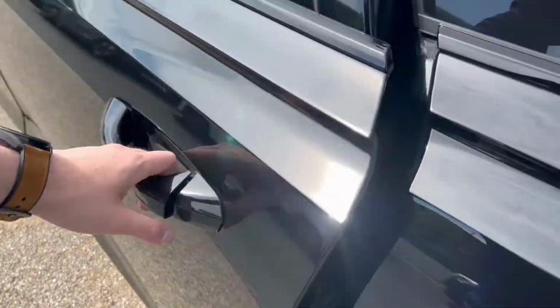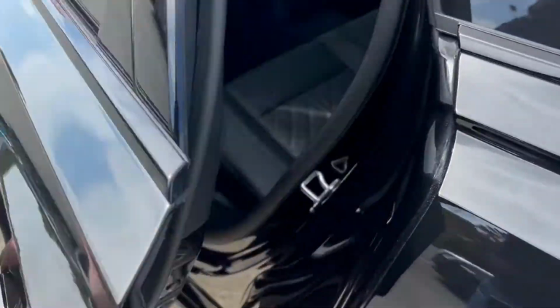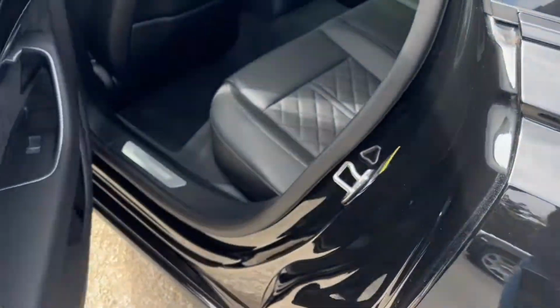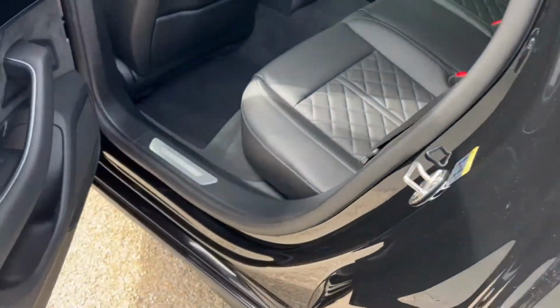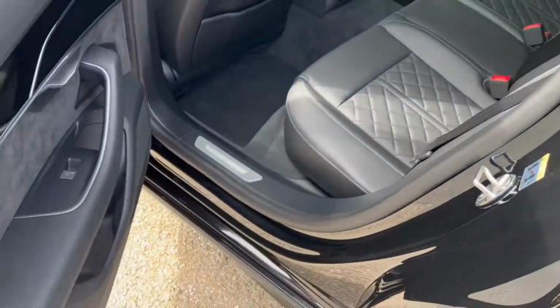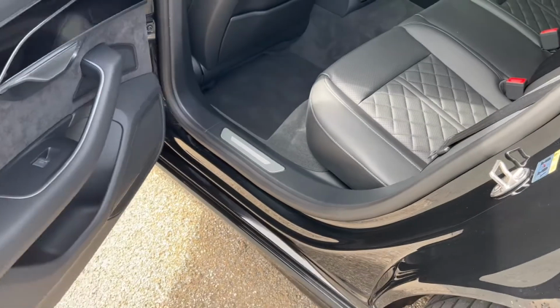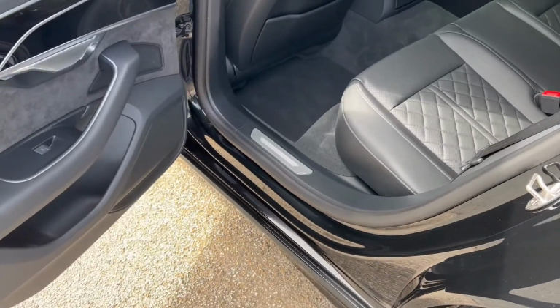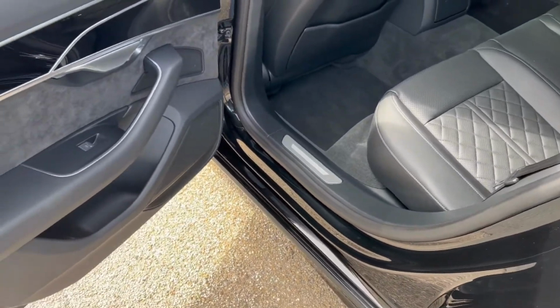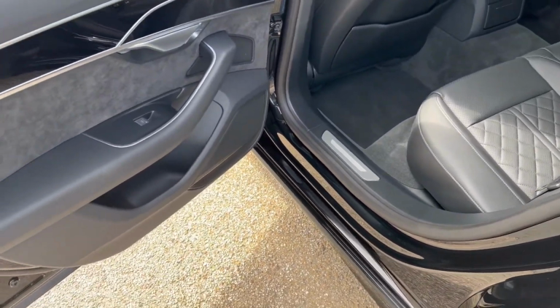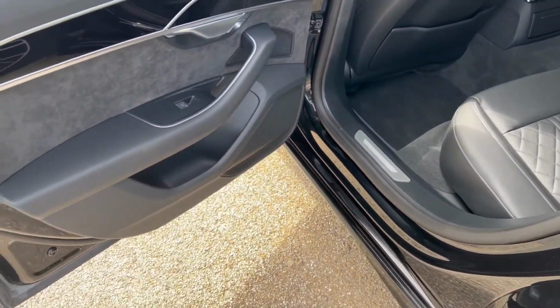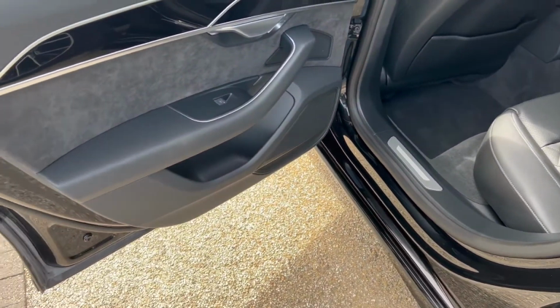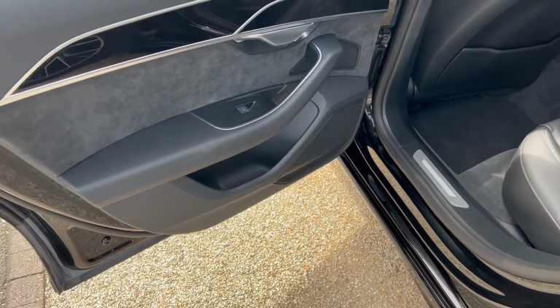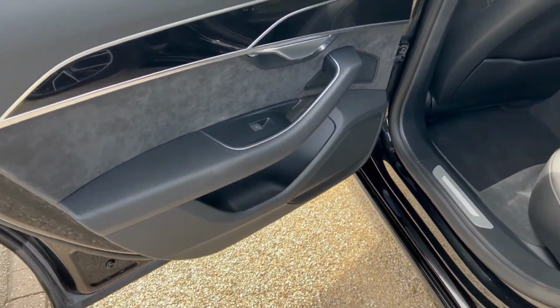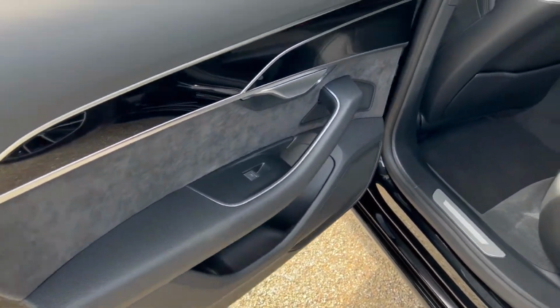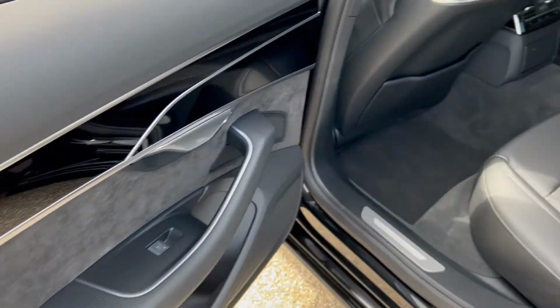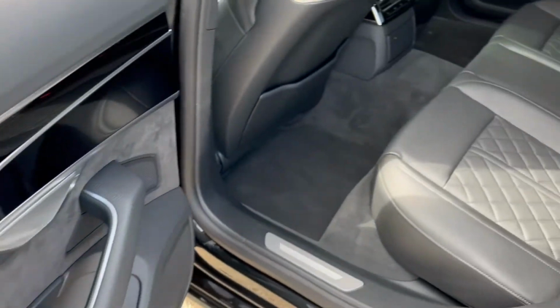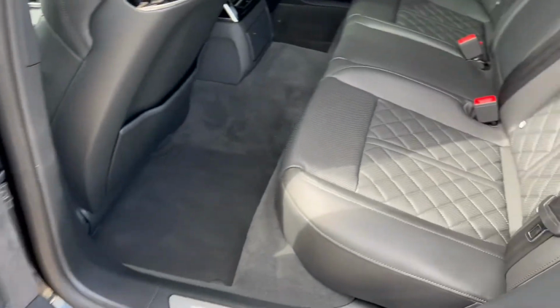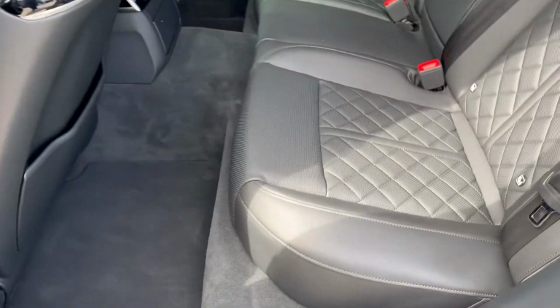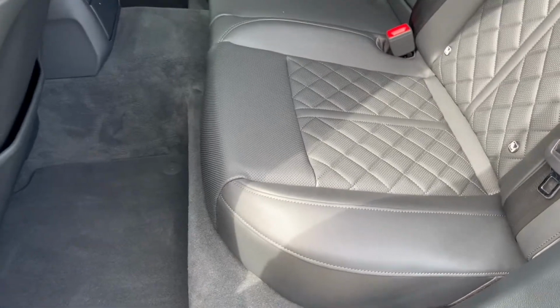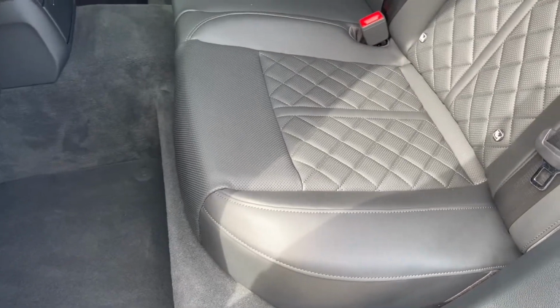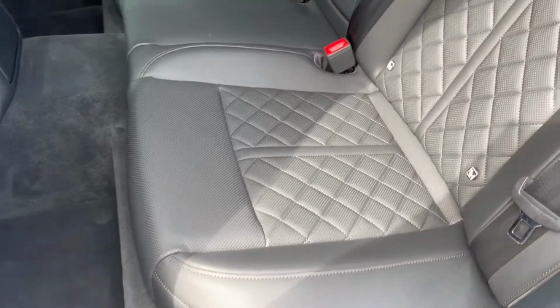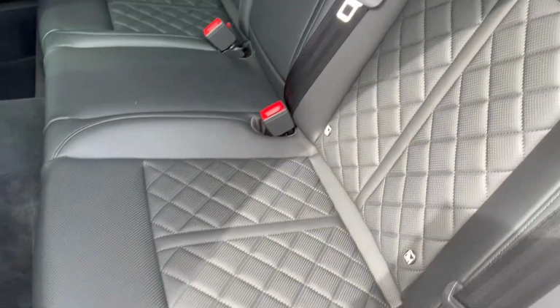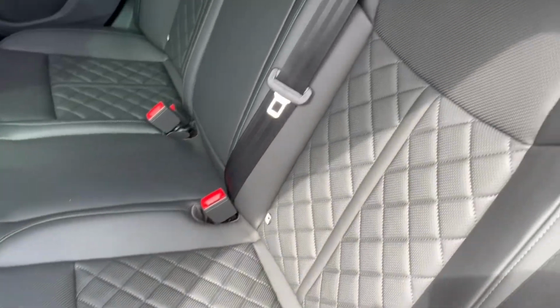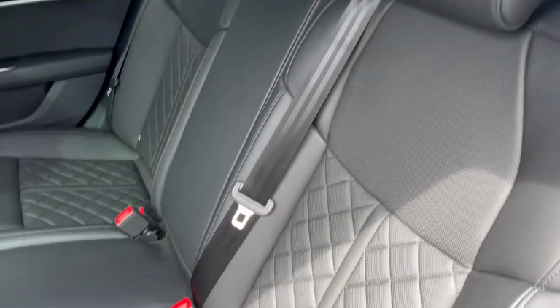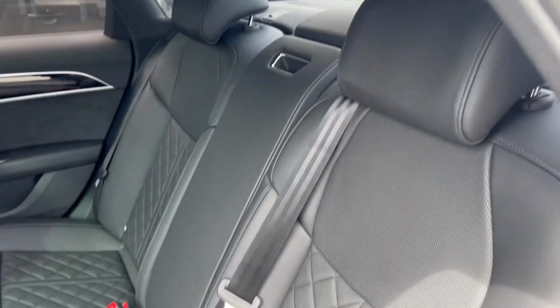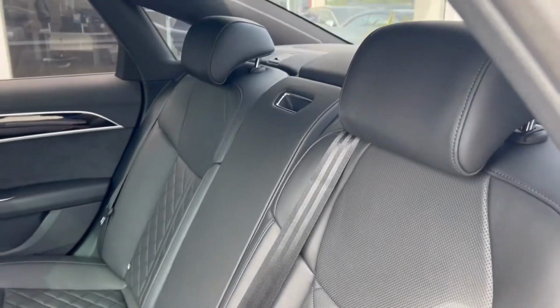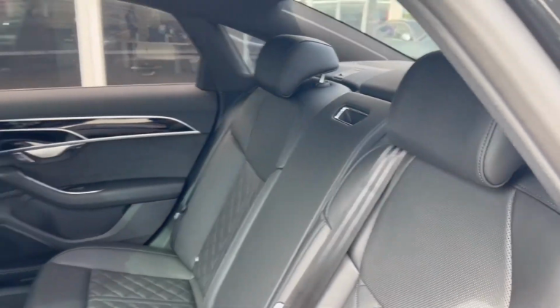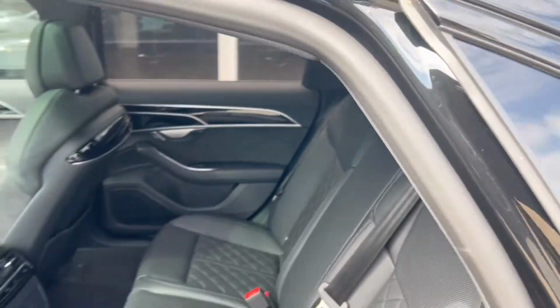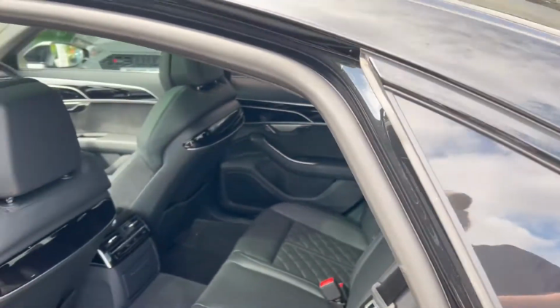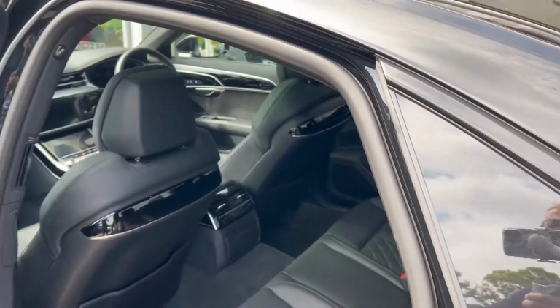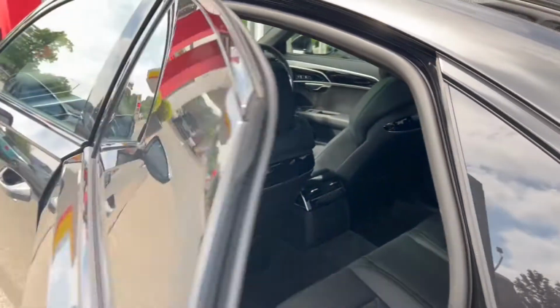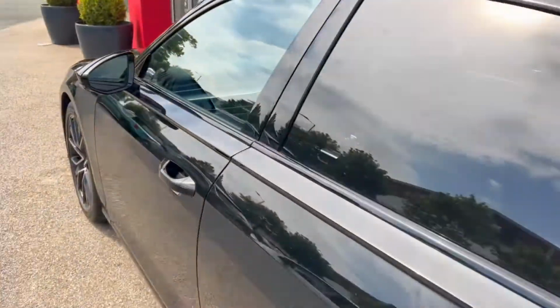Rear seat from the other side, once again beginning with the door card, then moving on to get a good look at those seats and the great condition that they're in. We've also got ISOFIX points for child seats and child safety.